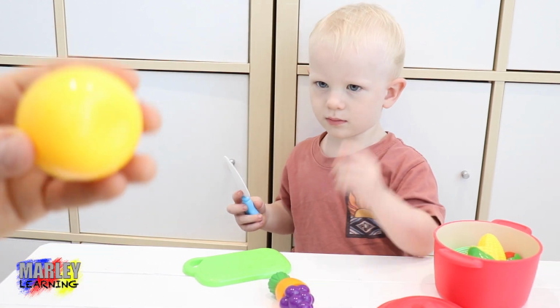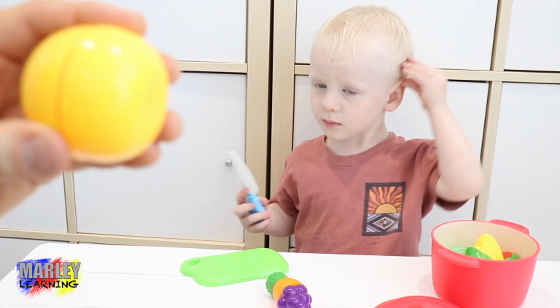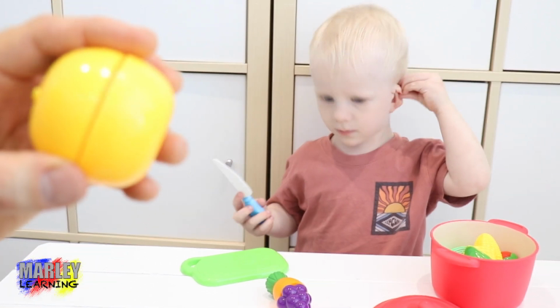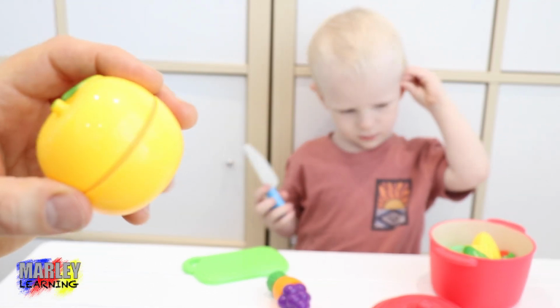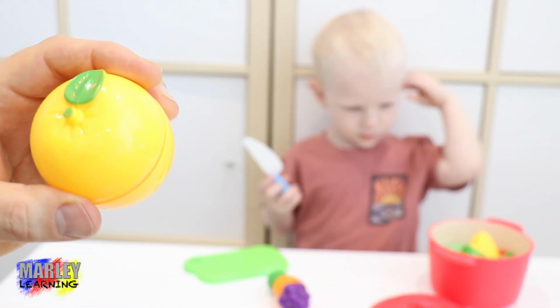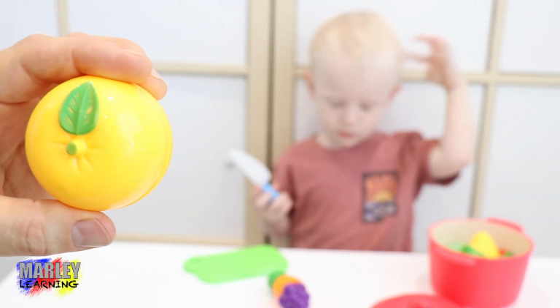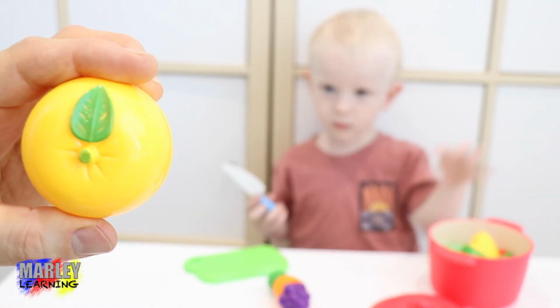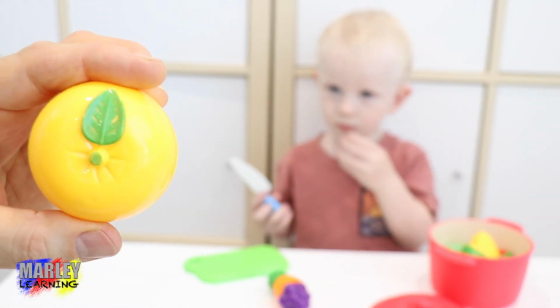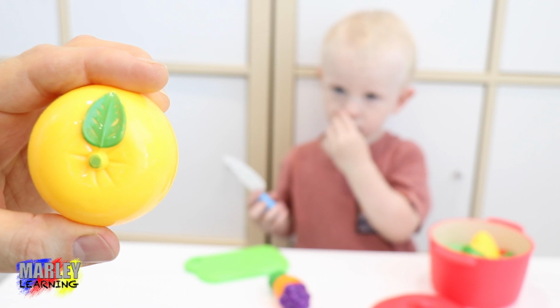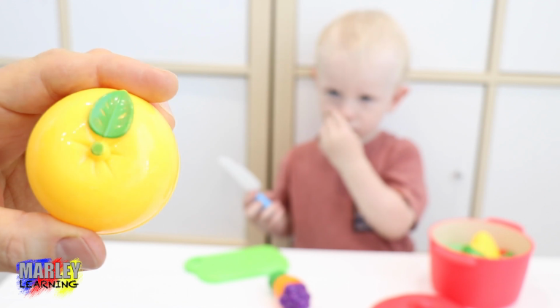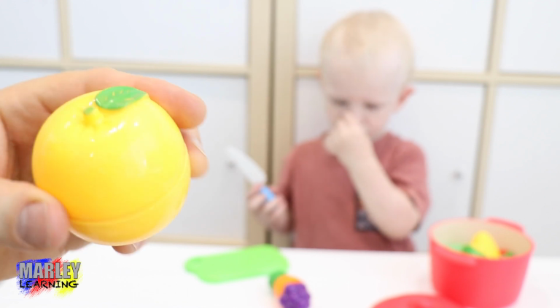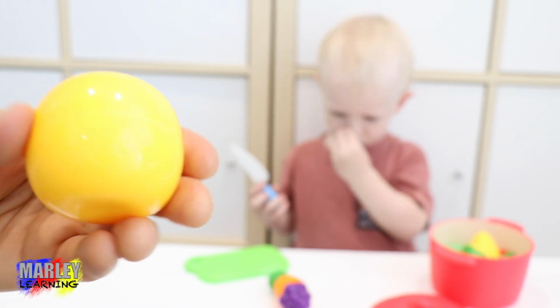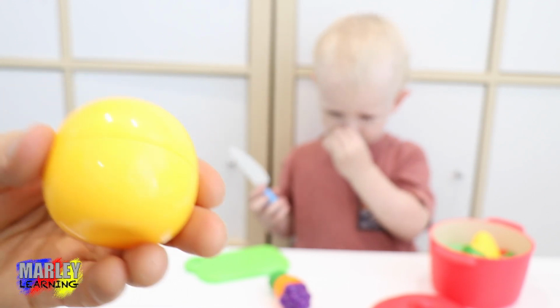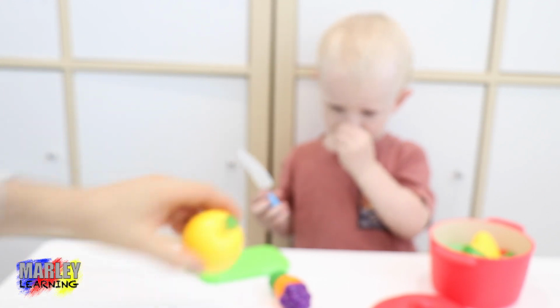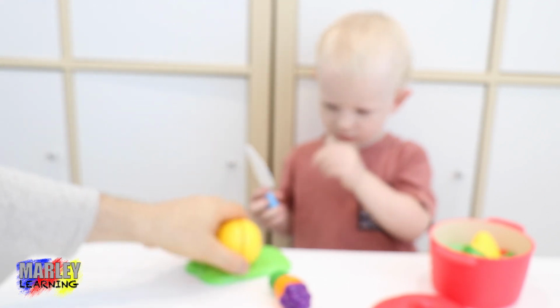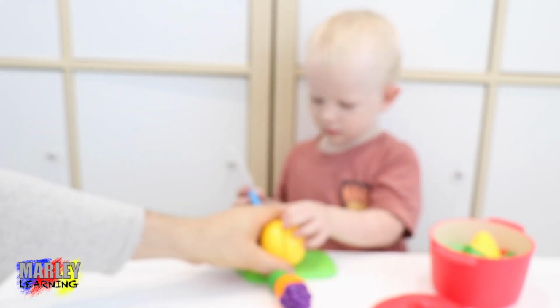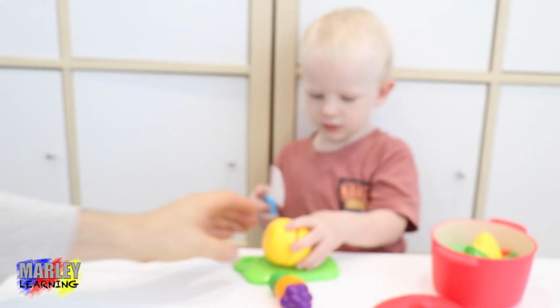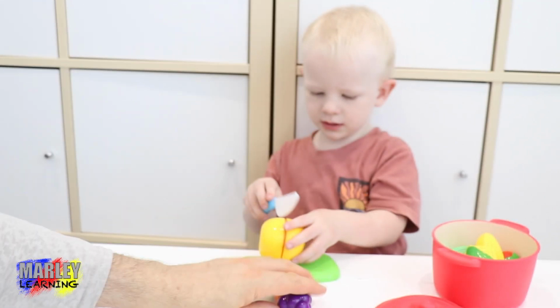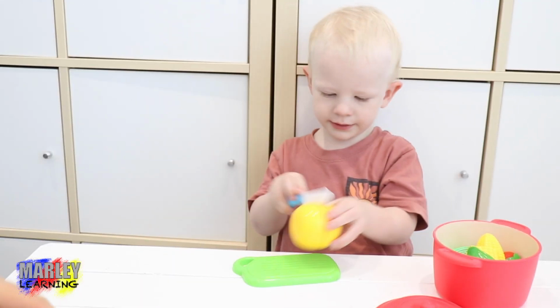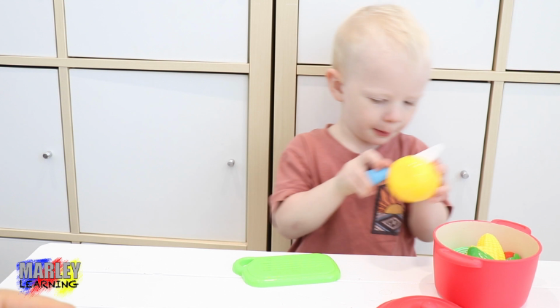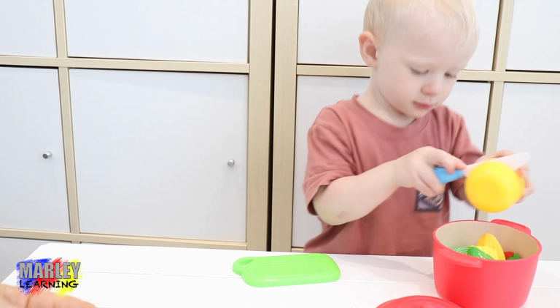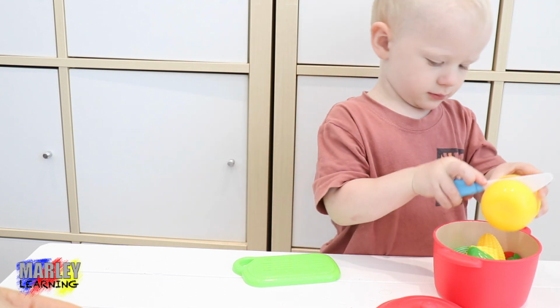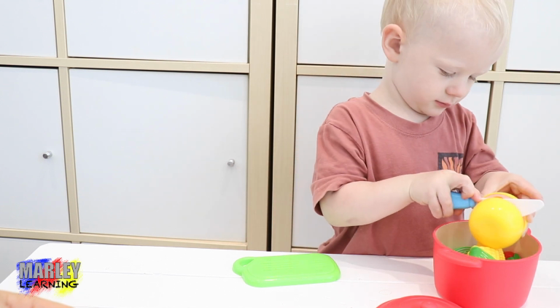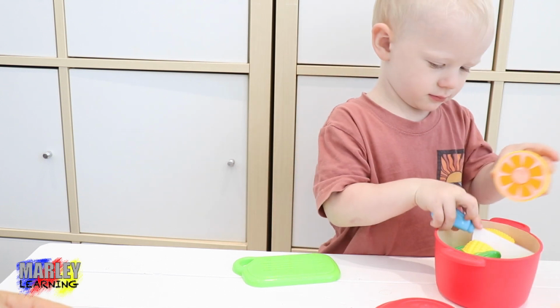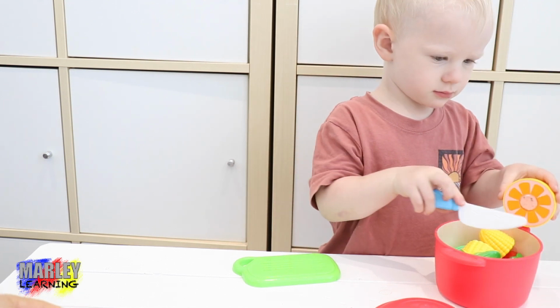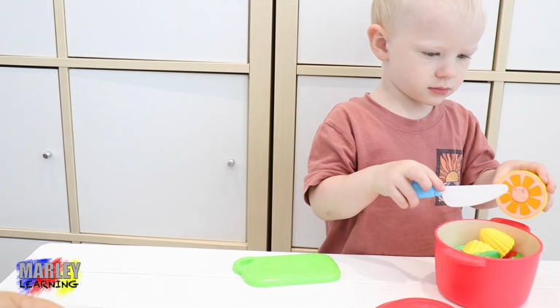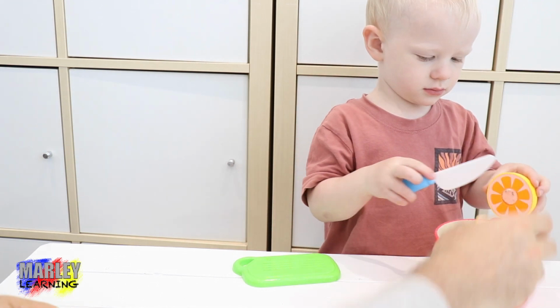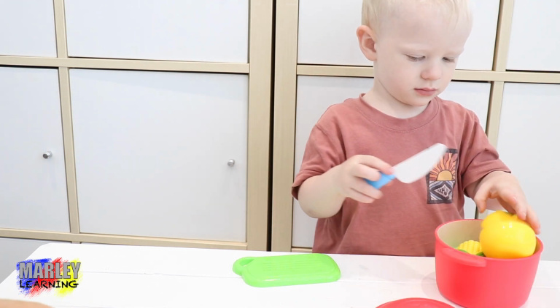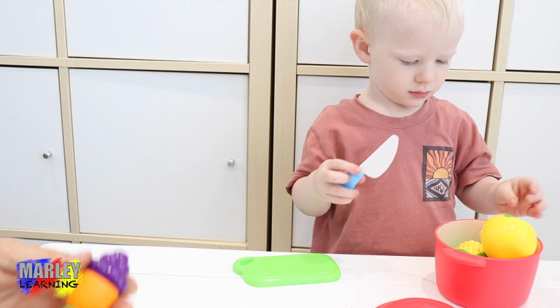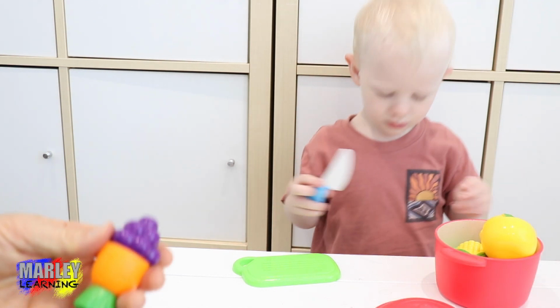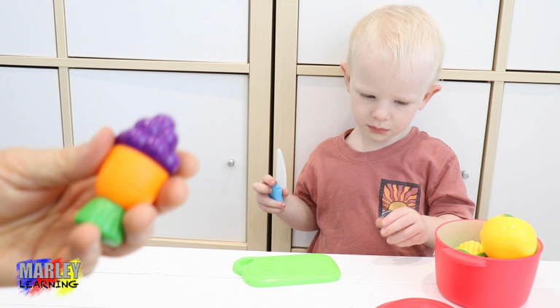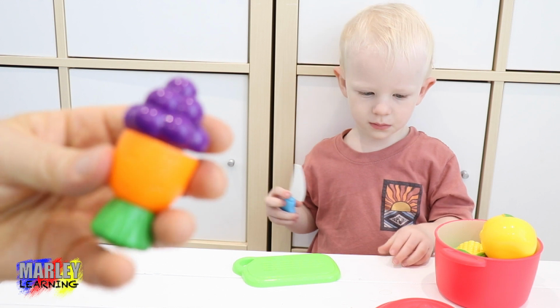Next we'll do a golden apple. You're going to cut that up and put it in the pot. Yeah. Whoa! There we go. It almost looks like a grapefruit inside.